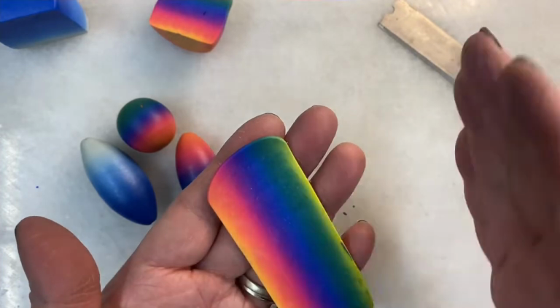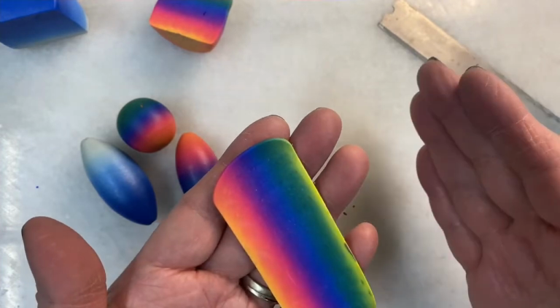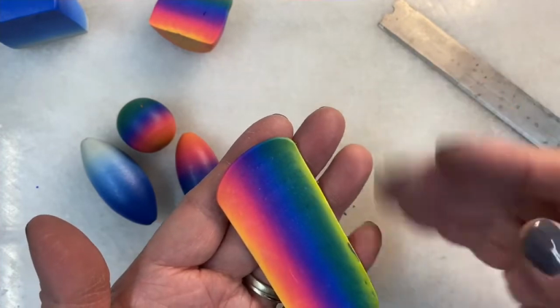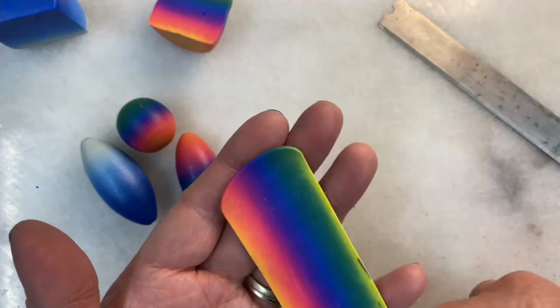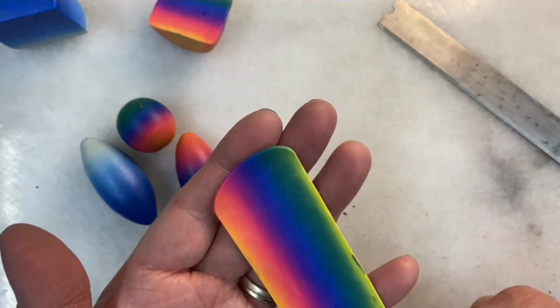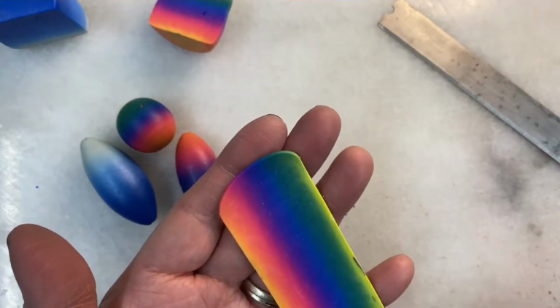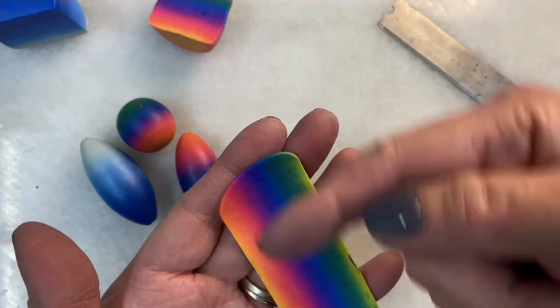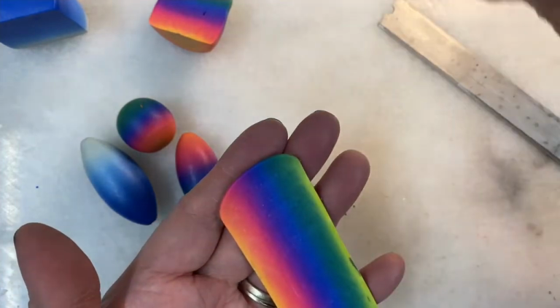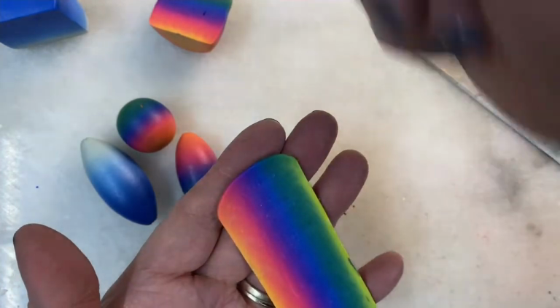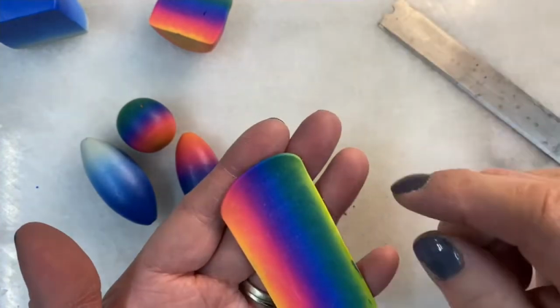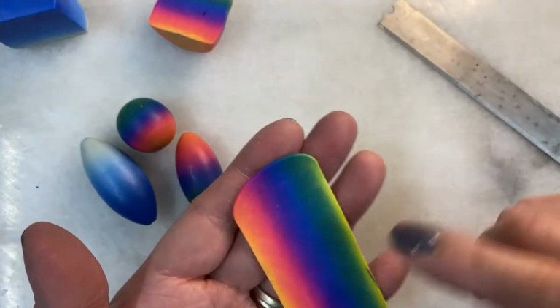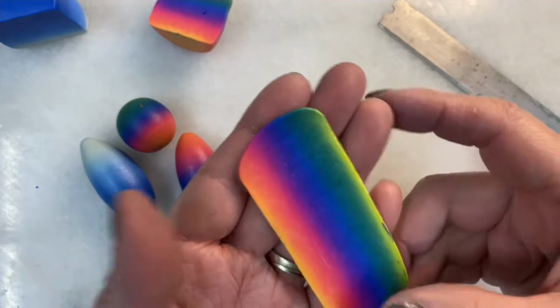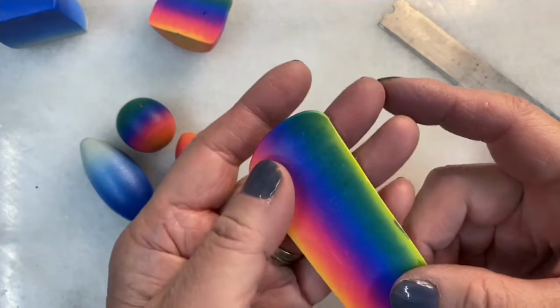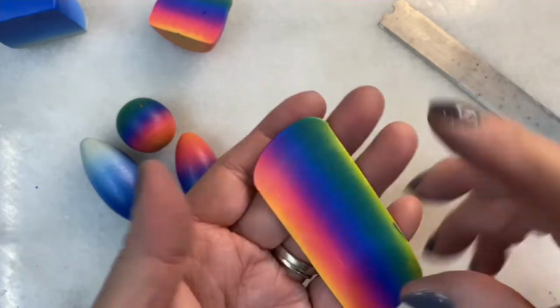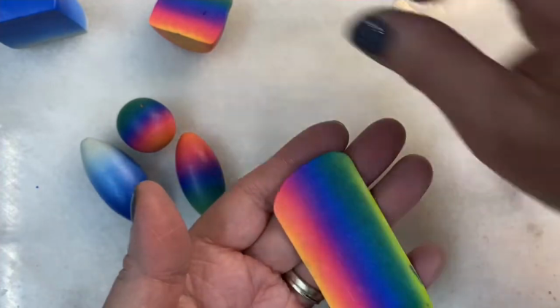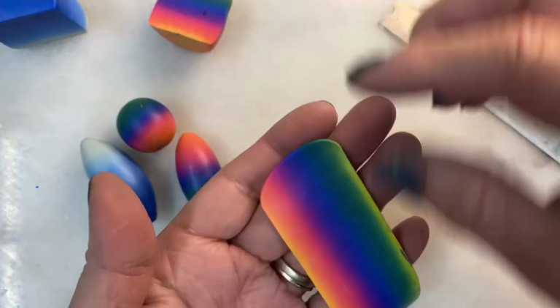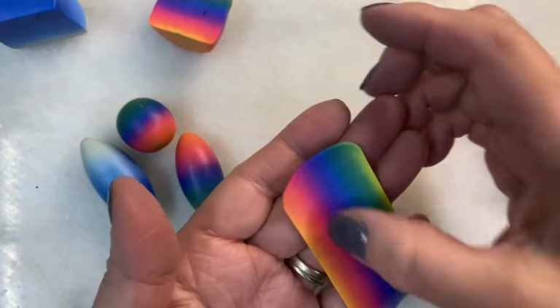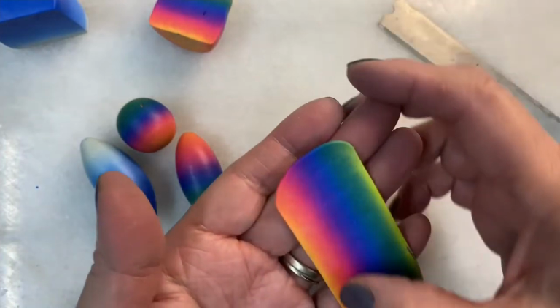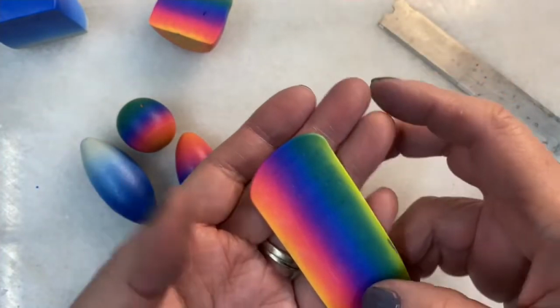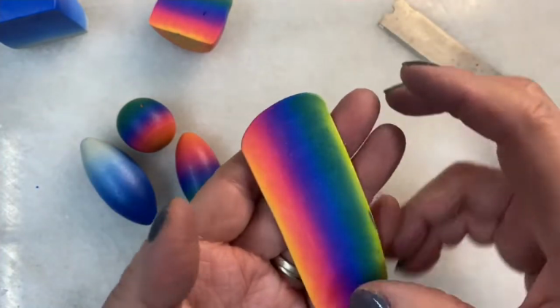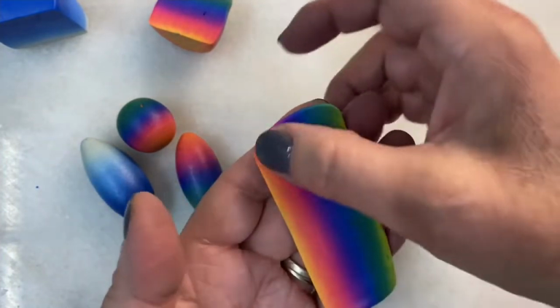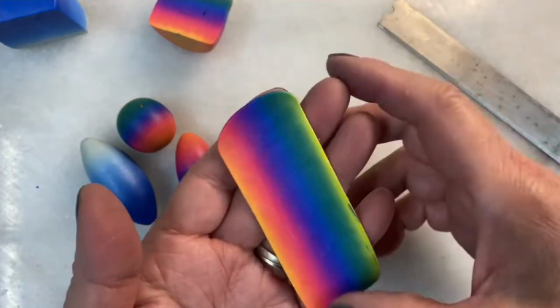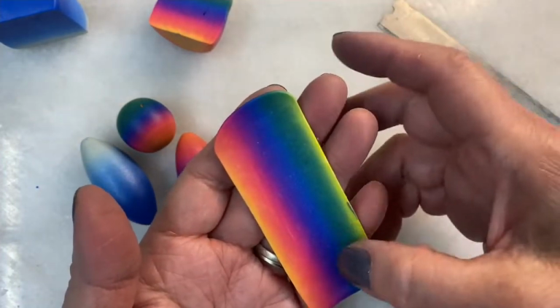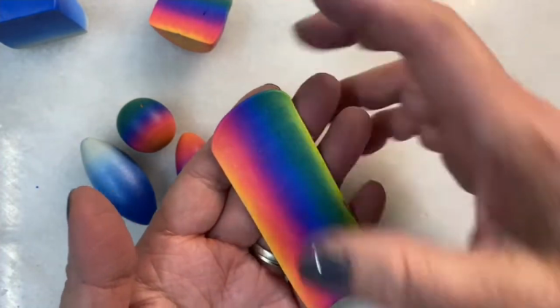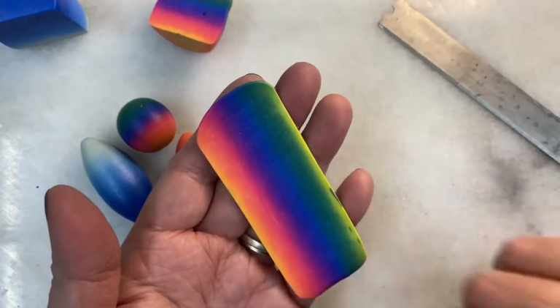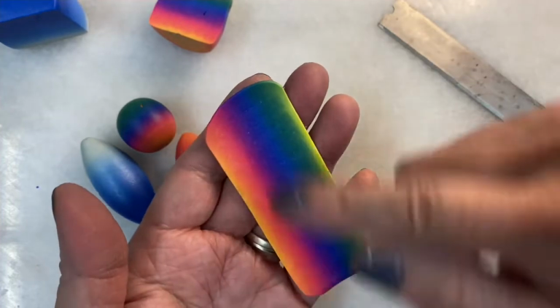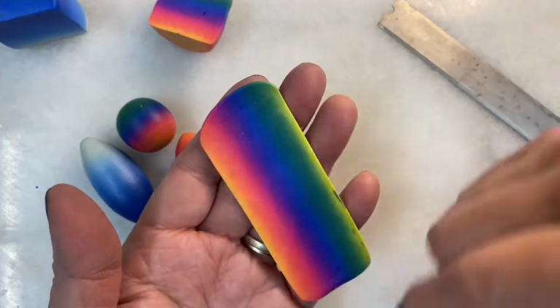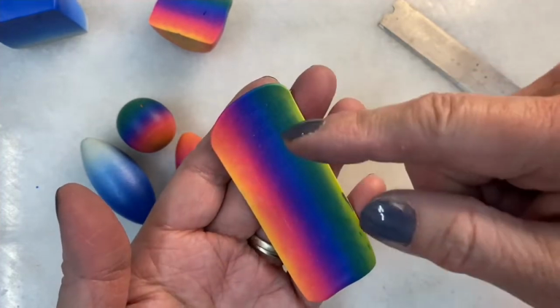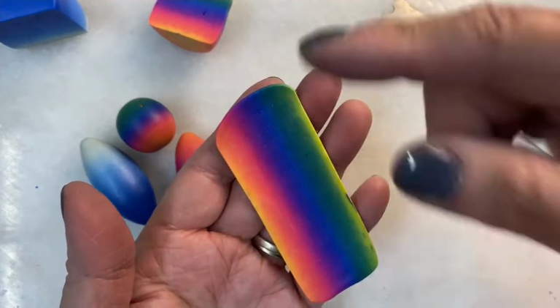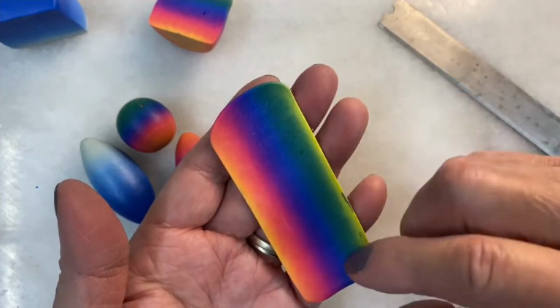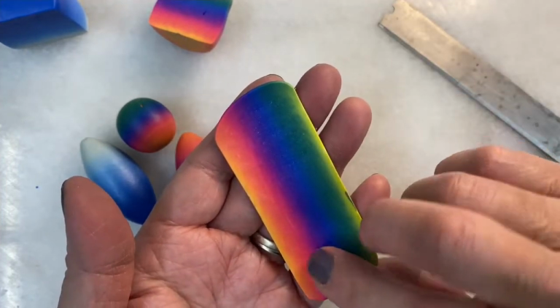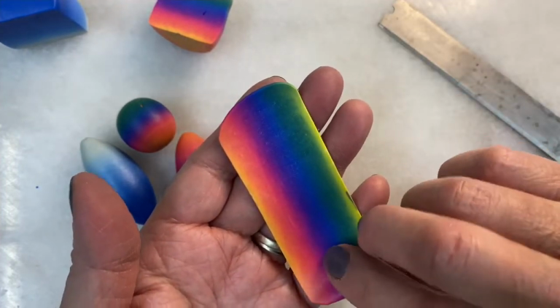As I look at it, I can see that it's not exactly a perfect blend, so what I'm going to do is fold it and roll it a few times.